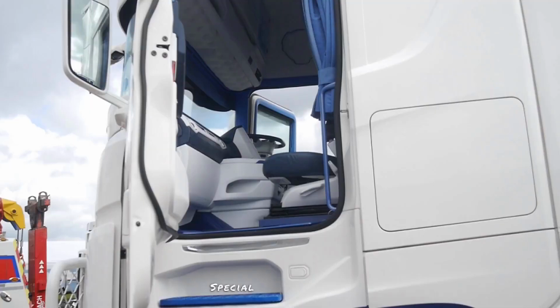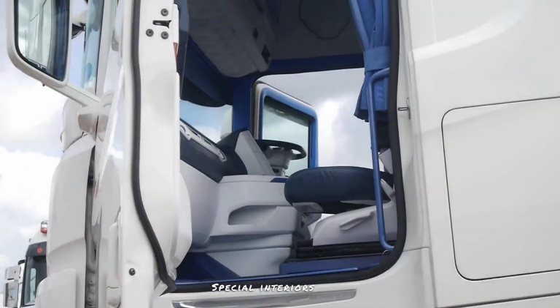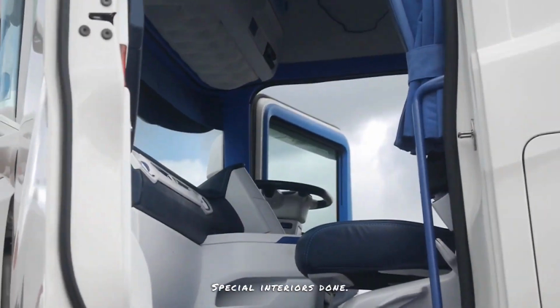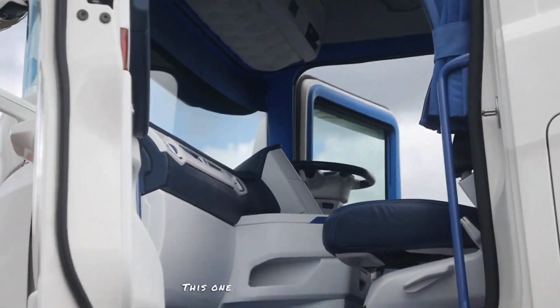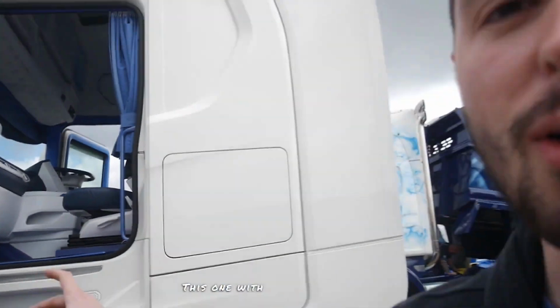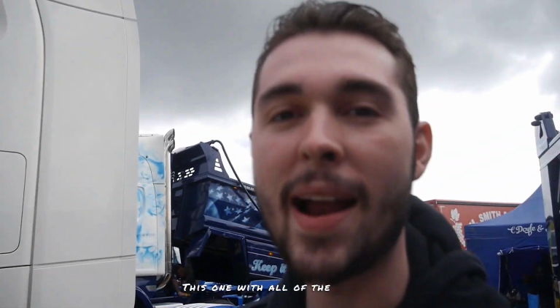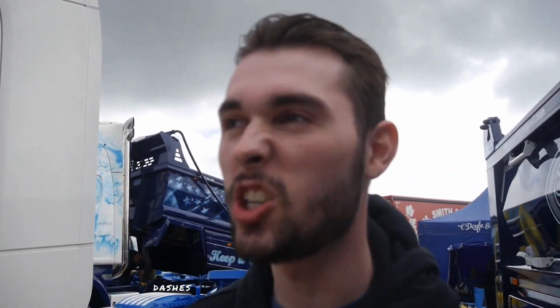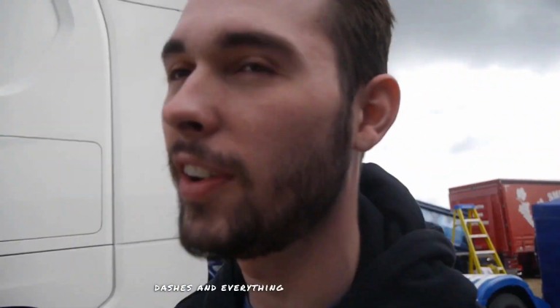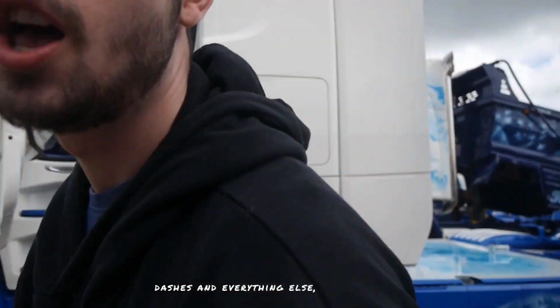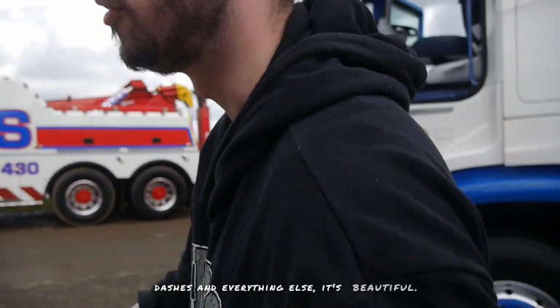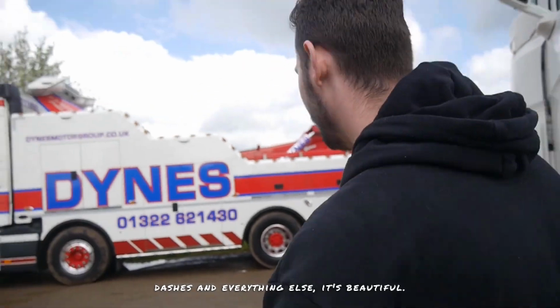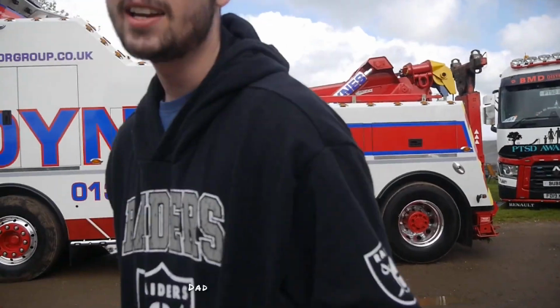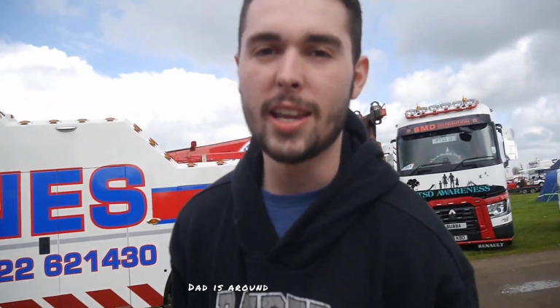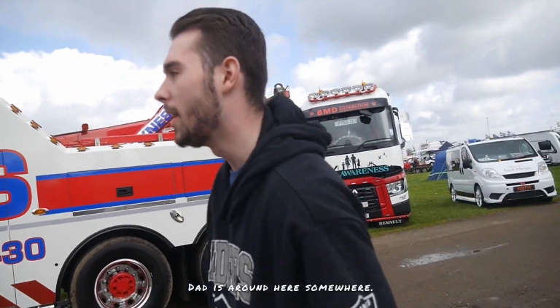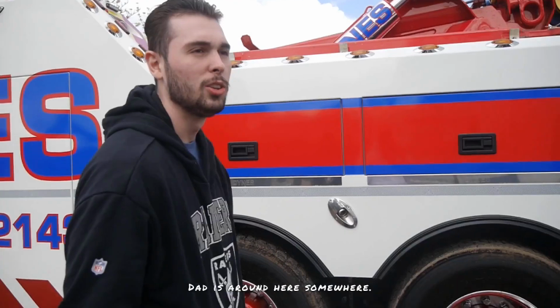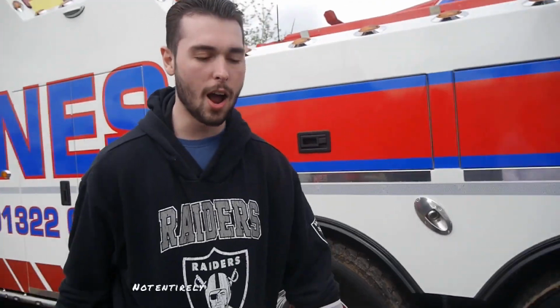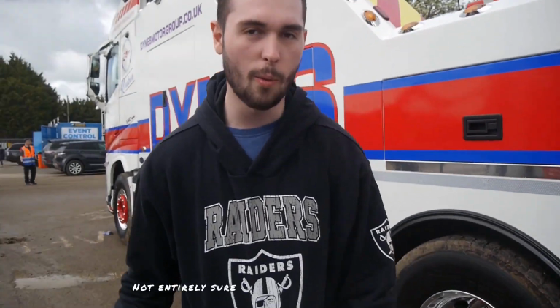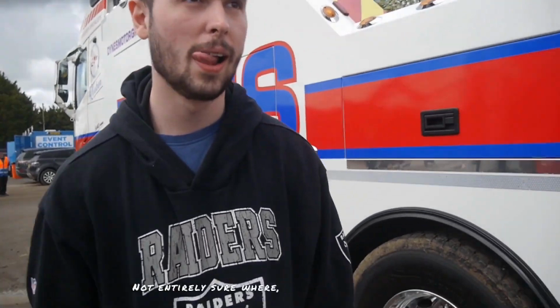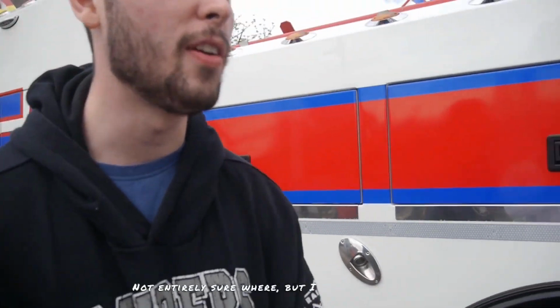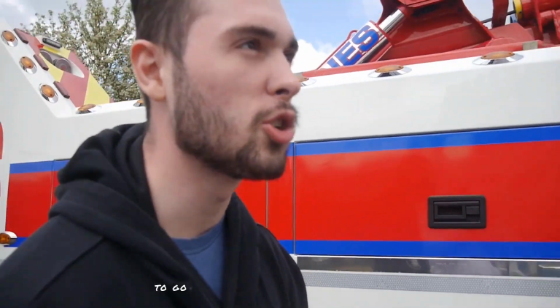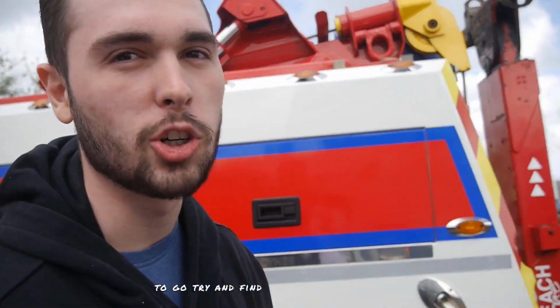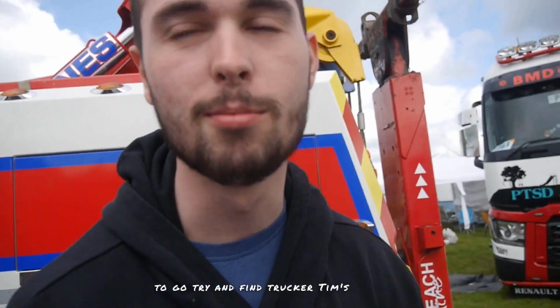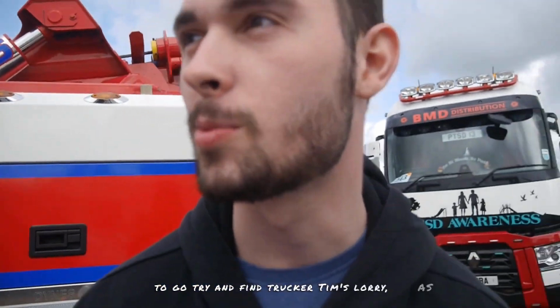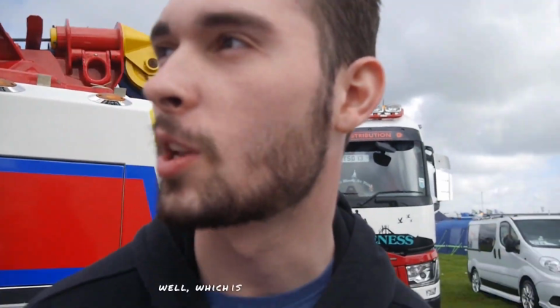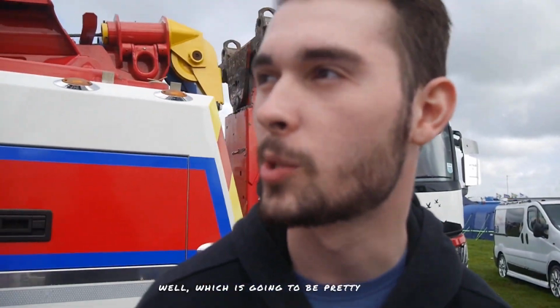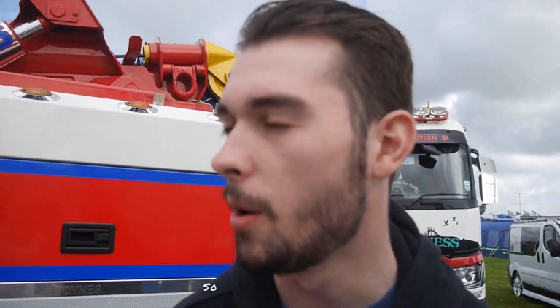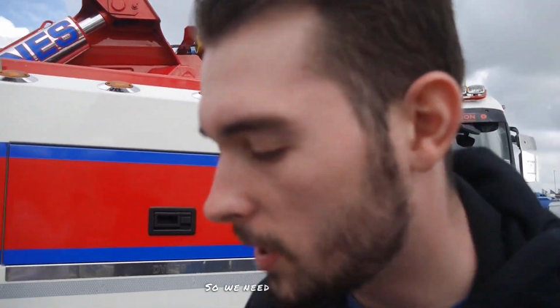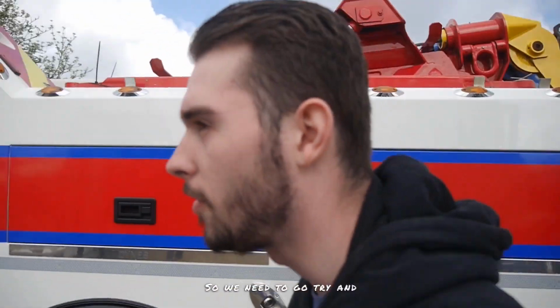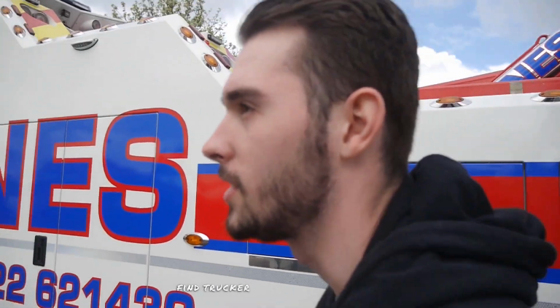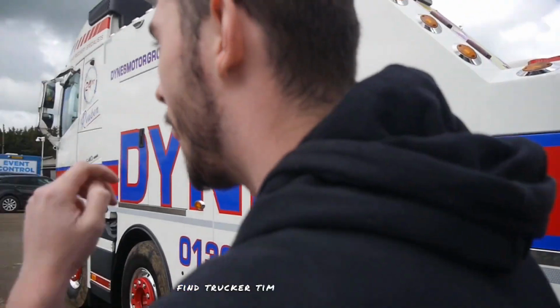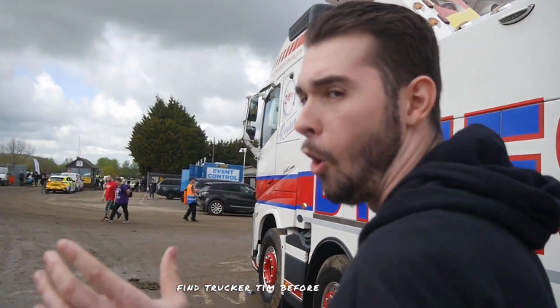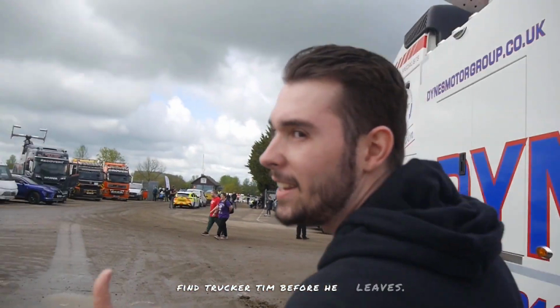Special Interiors done this one with all of the painted dashes and everything else. It's beautiful. Not entirely sure where that is around here, but I think we're going to go try and find Trucker Tim's lorry as well, which is going to be pretty sweet — we need to find him before he leaves.